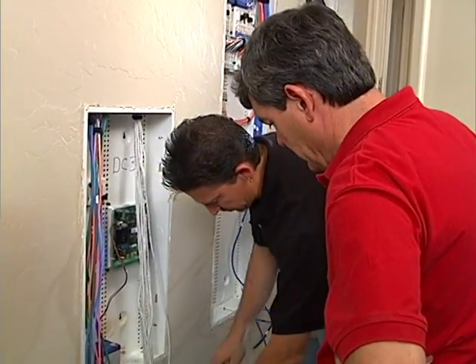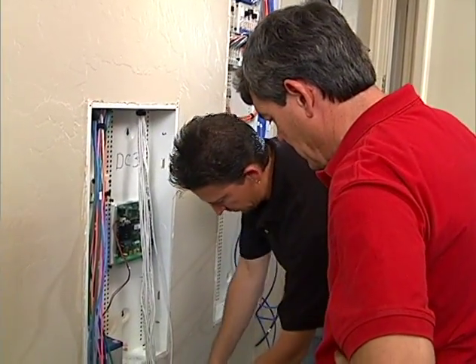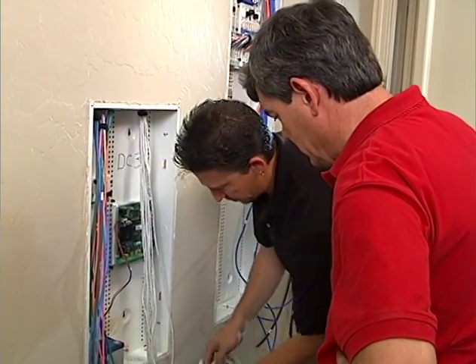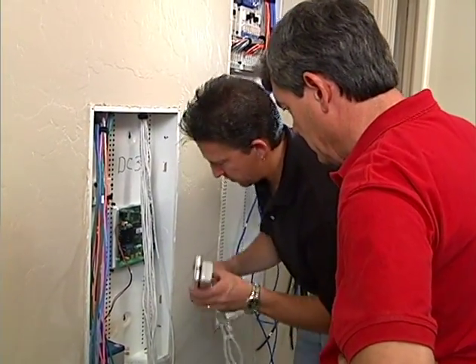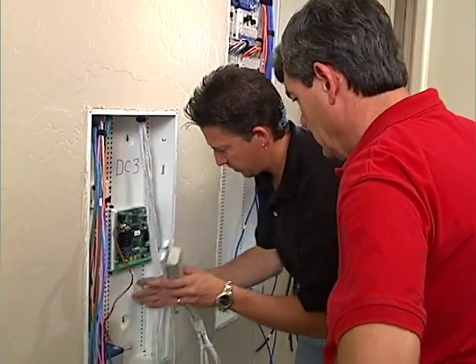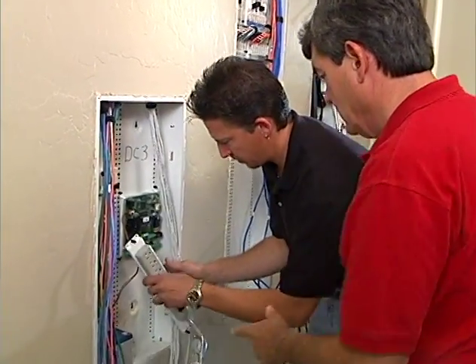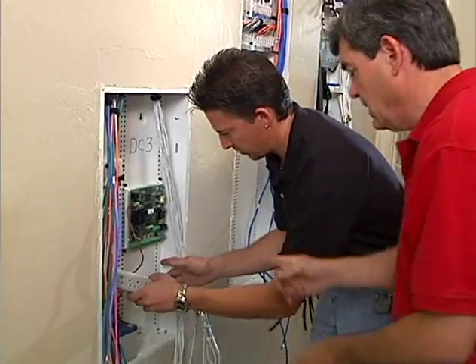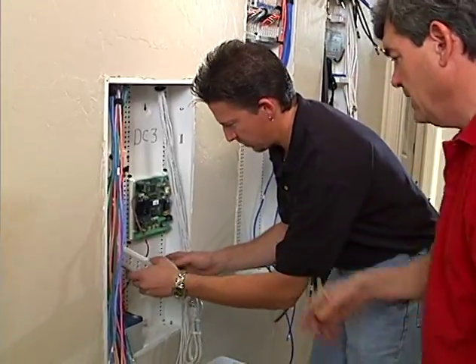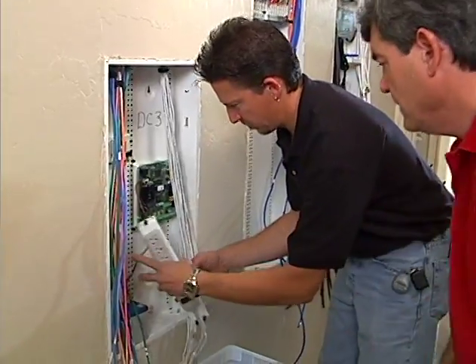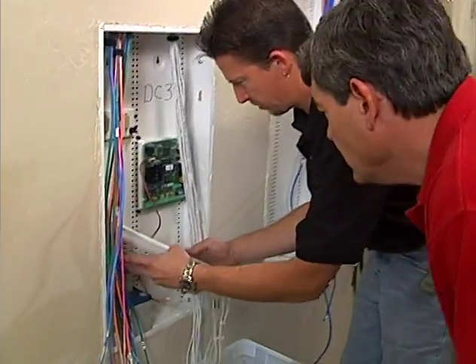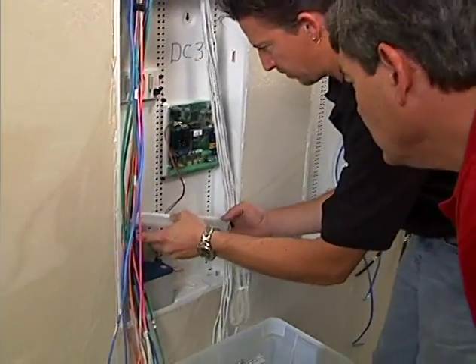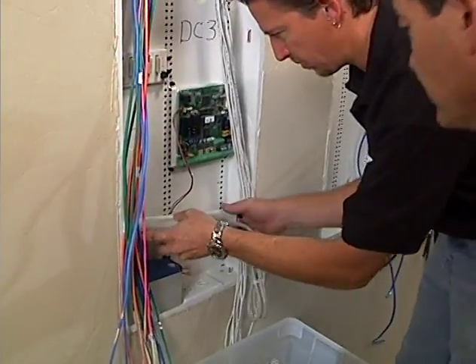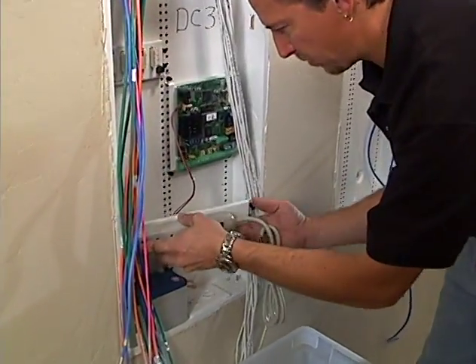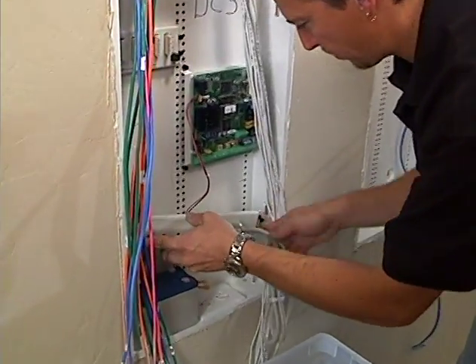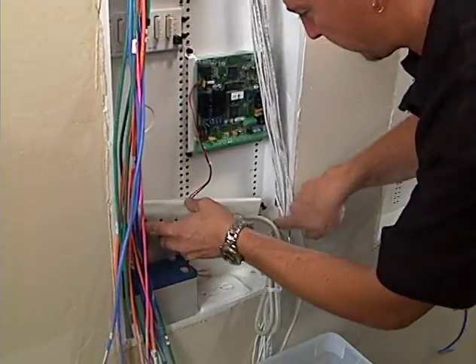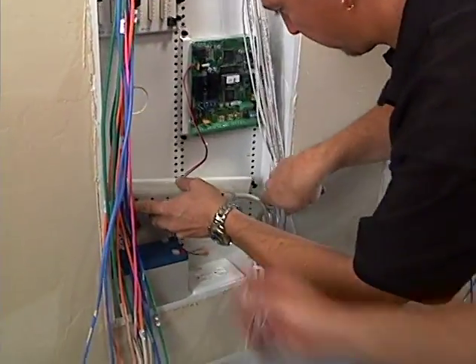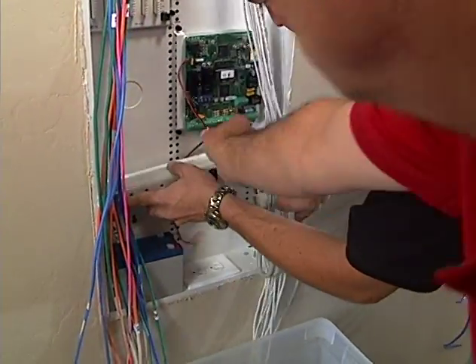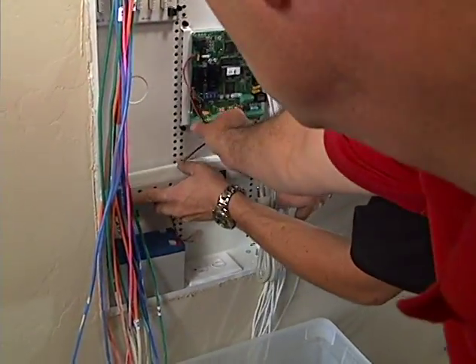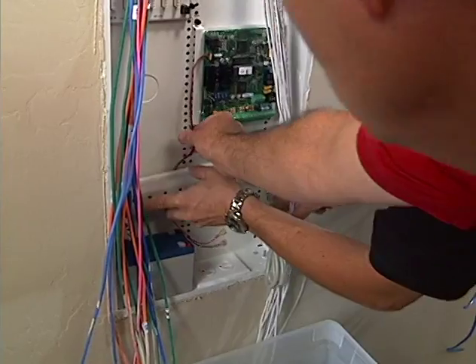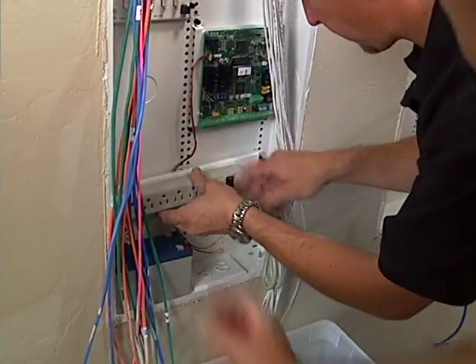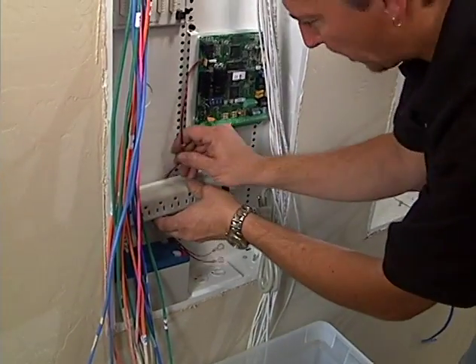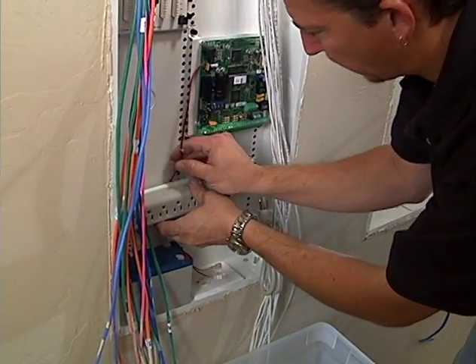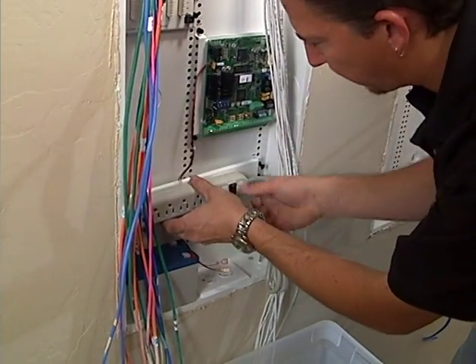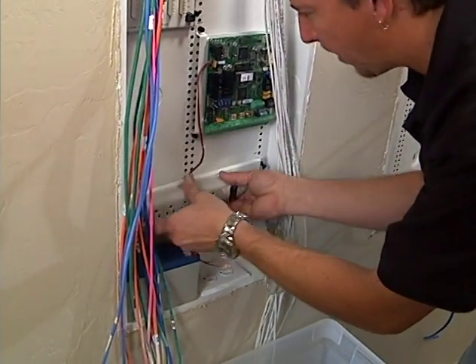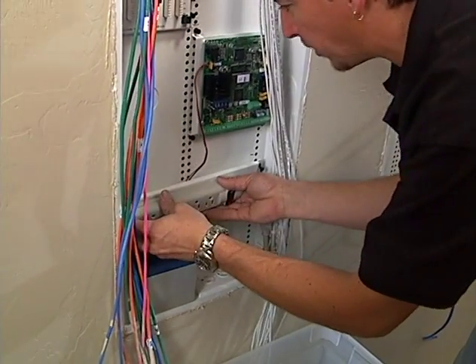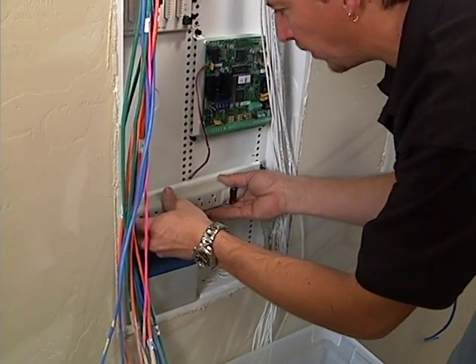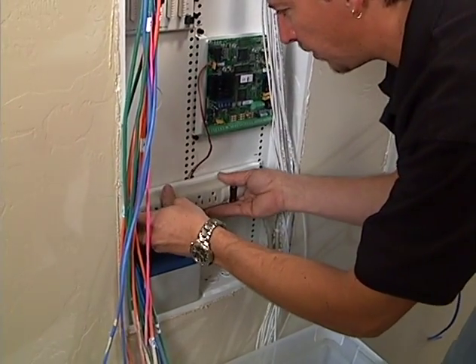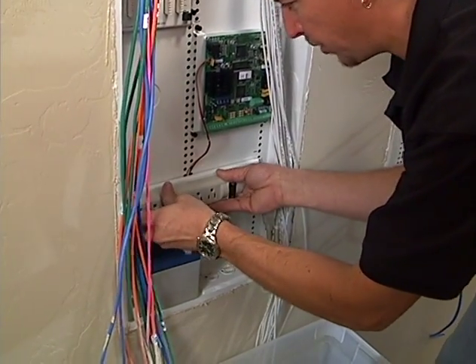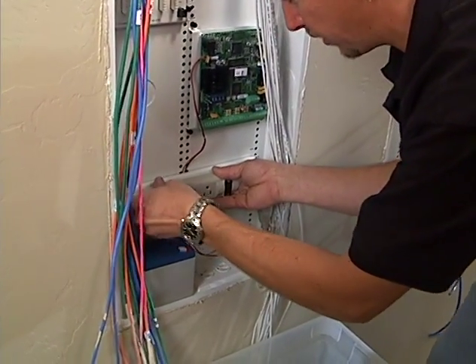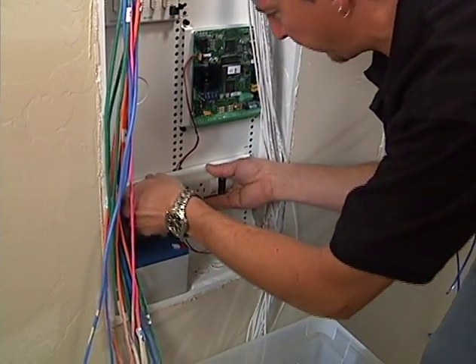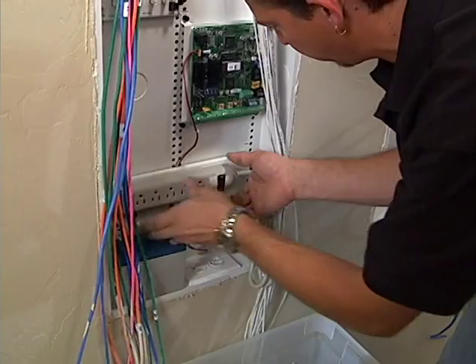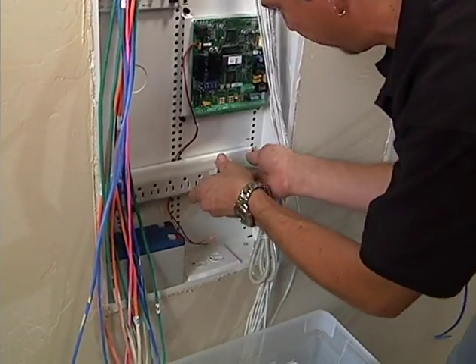They get the power strip mounted a little high and out of the way, running cables behind it since there's a small gap to keep everything tidy.